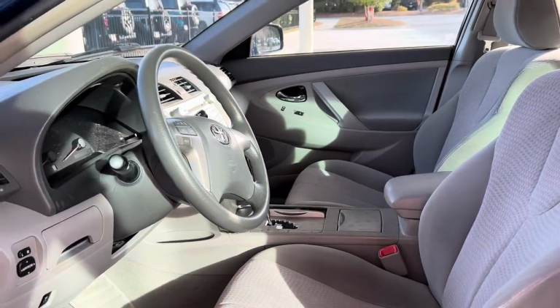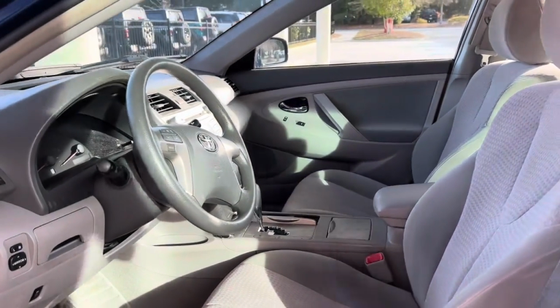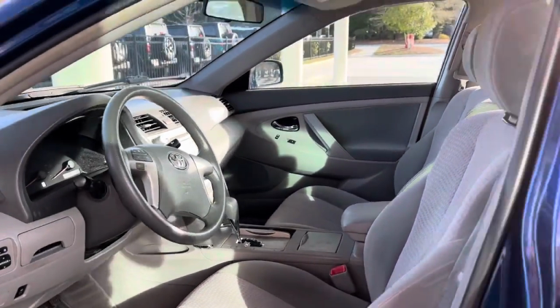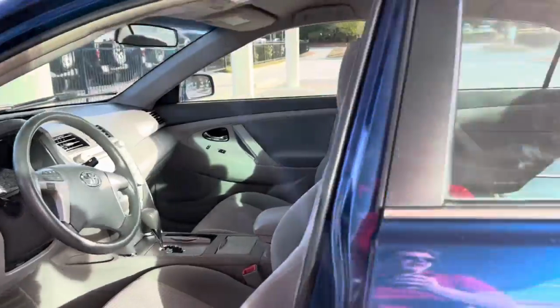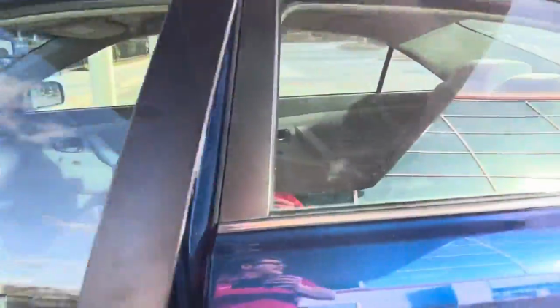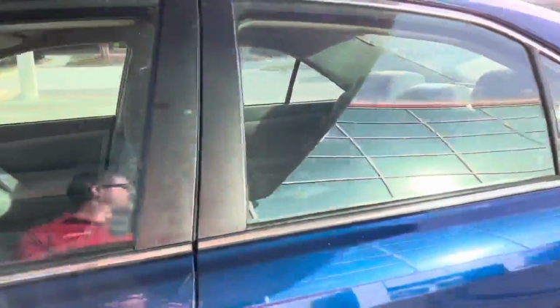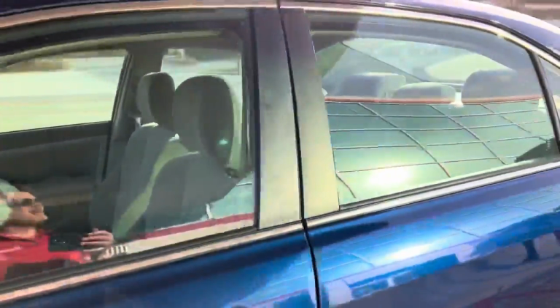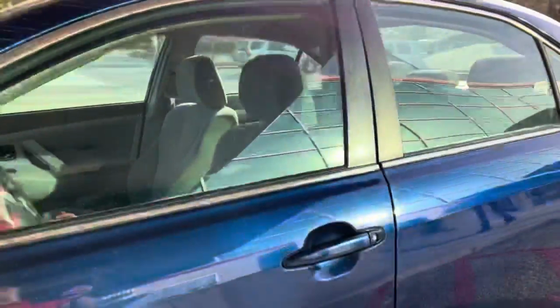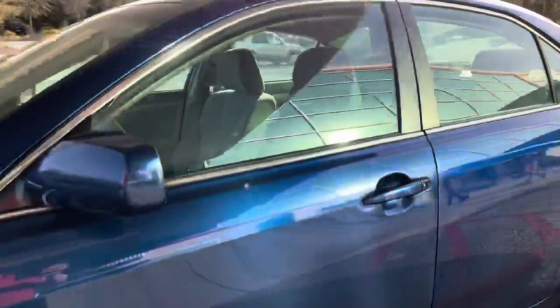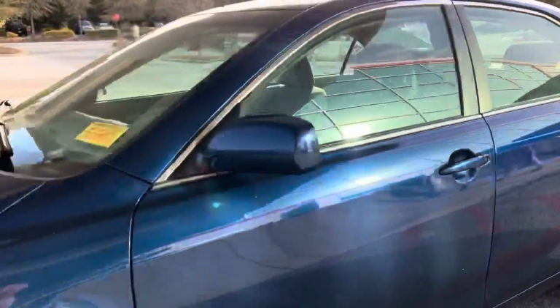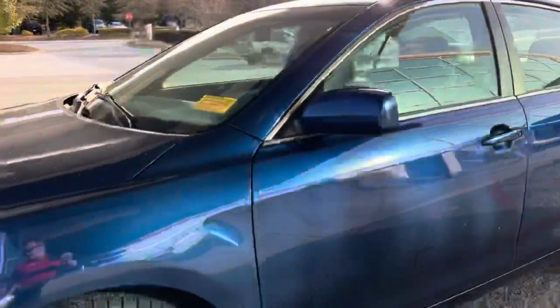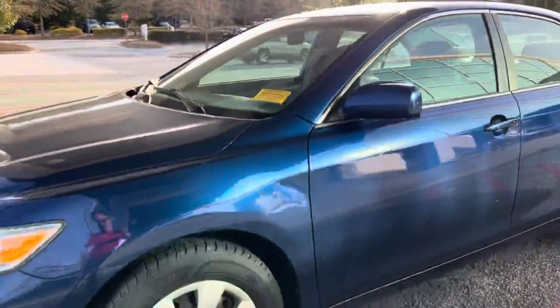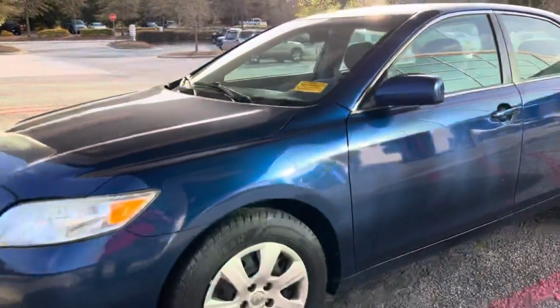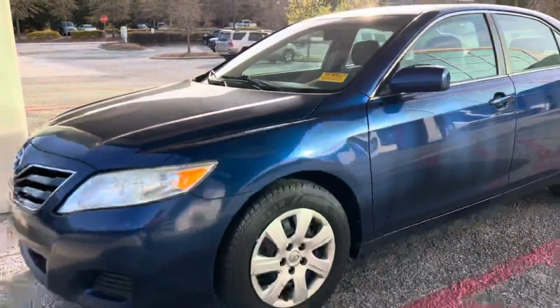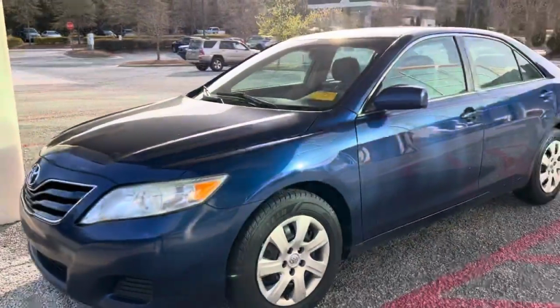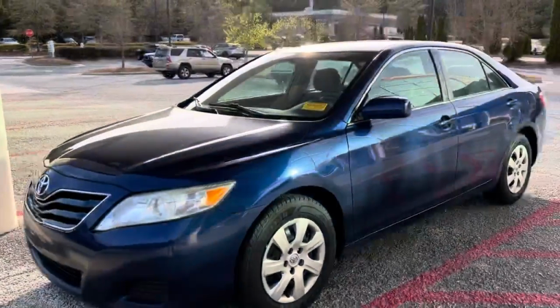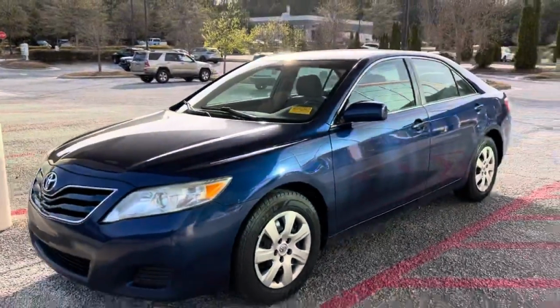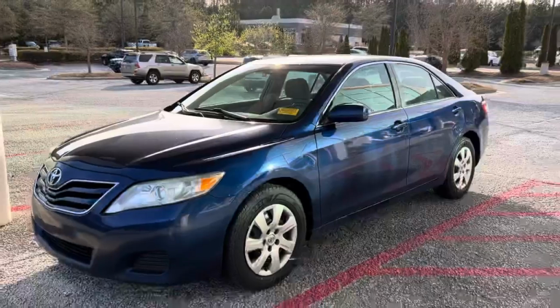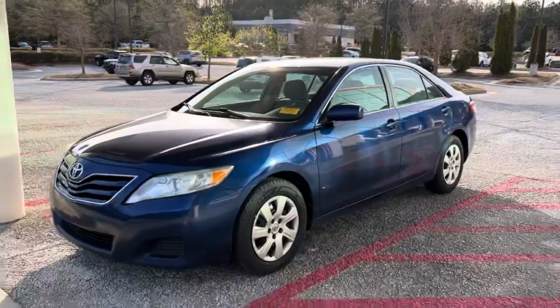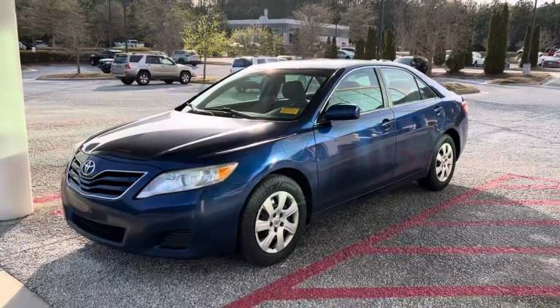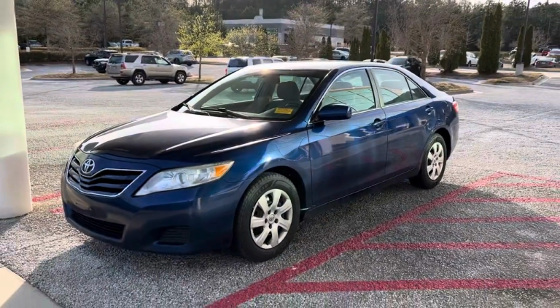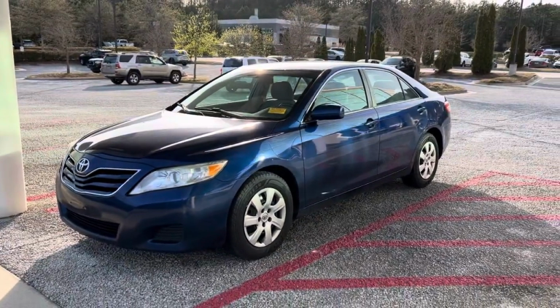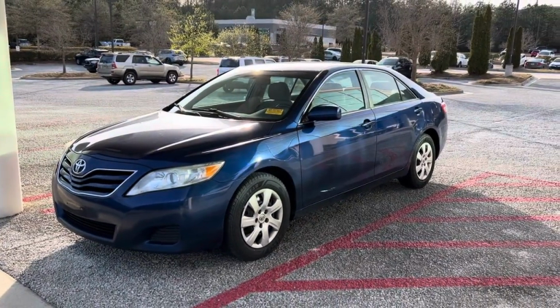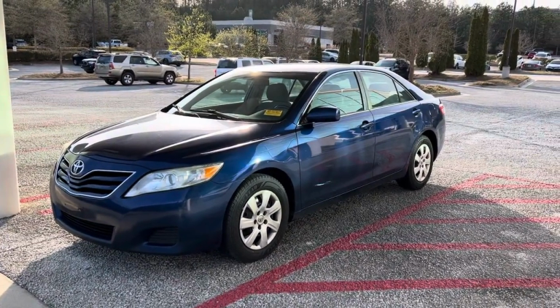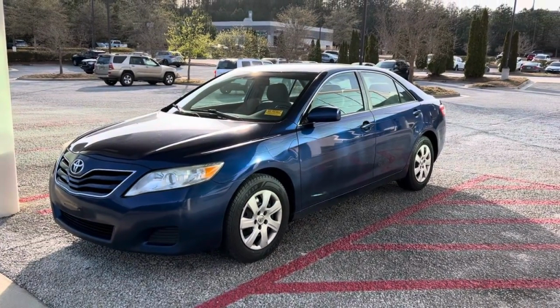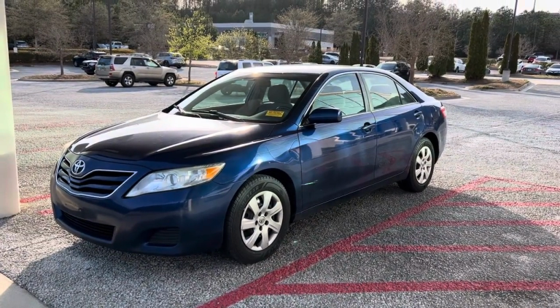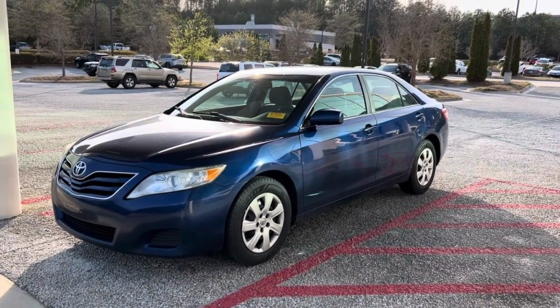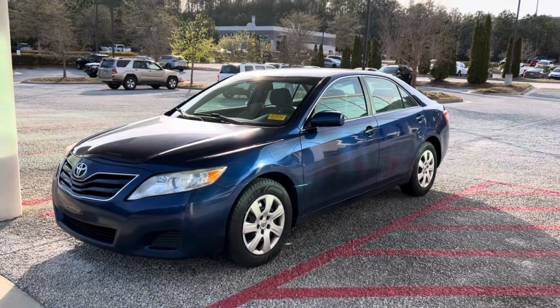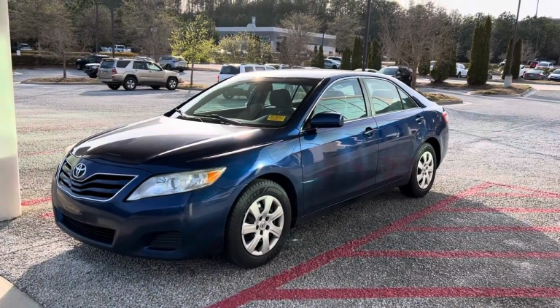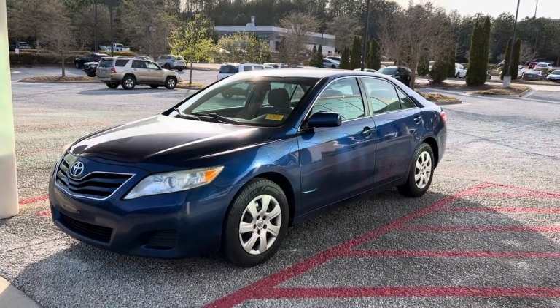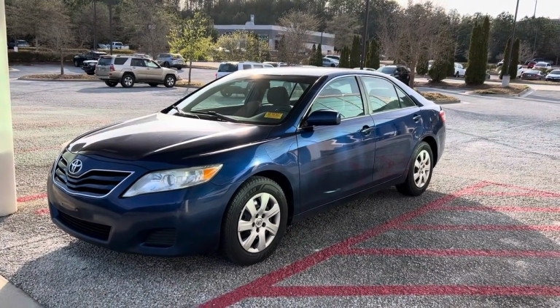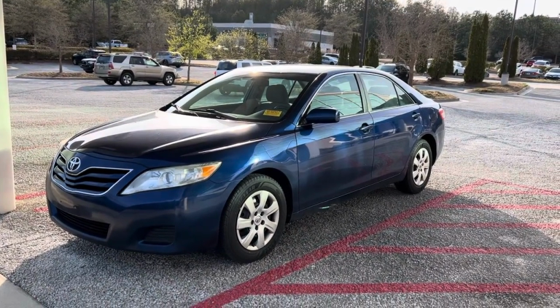It has power seats with lumbar. Let me step back again for you — there you go. Come see us at Hayward Island Toyota in Athens, Georgia. Talk to us!